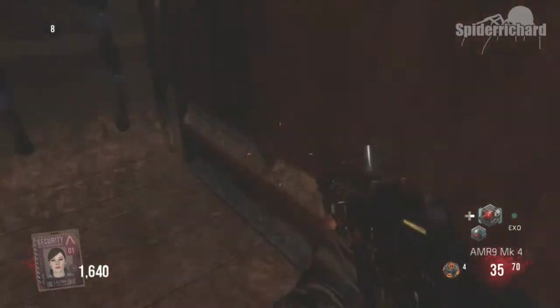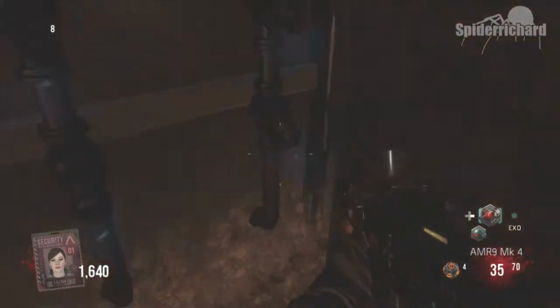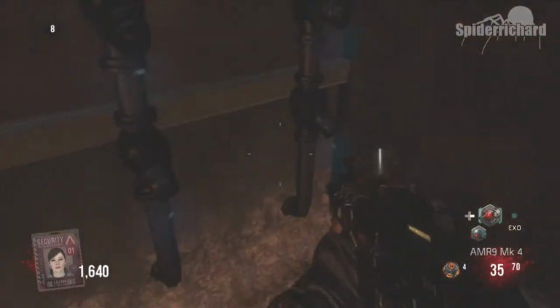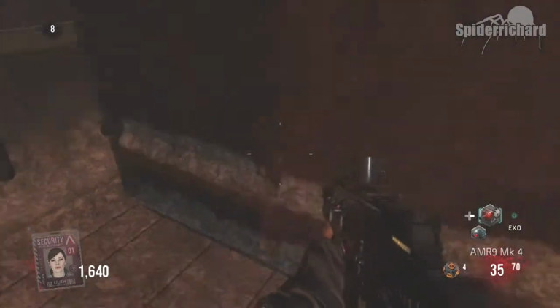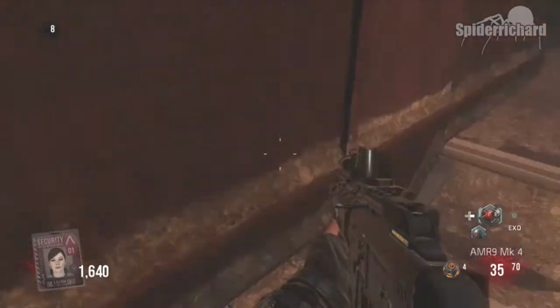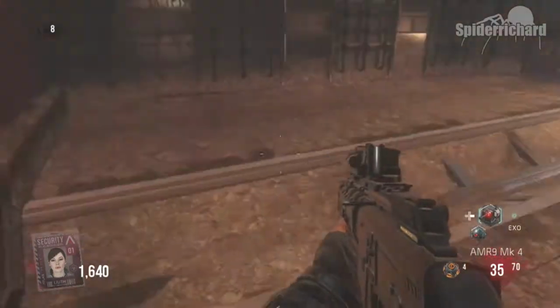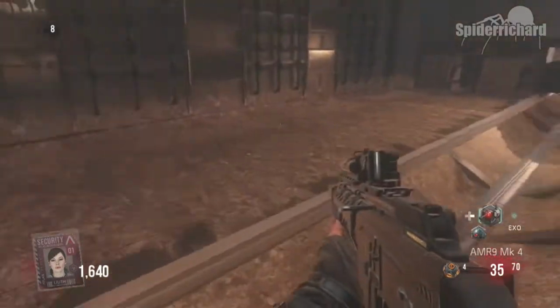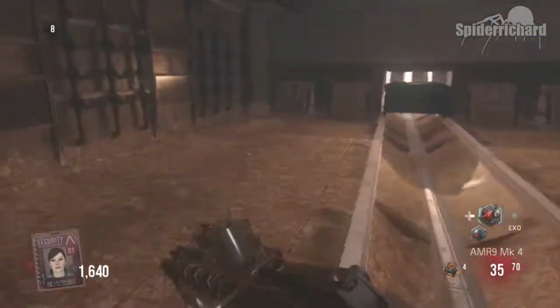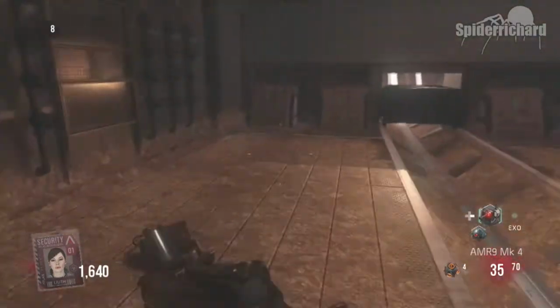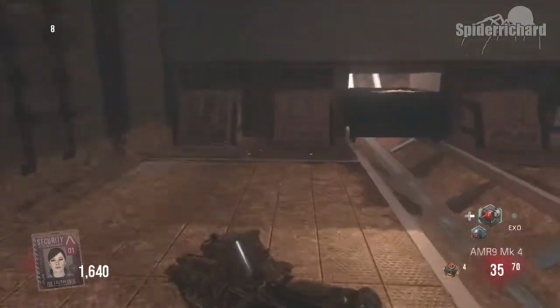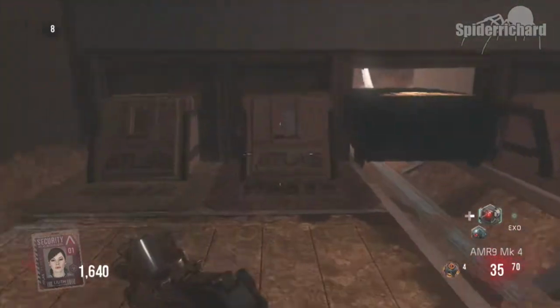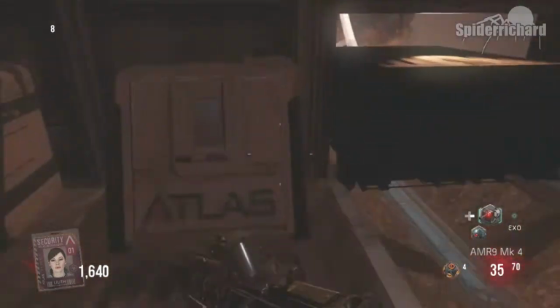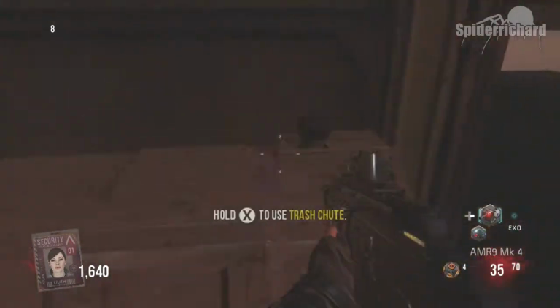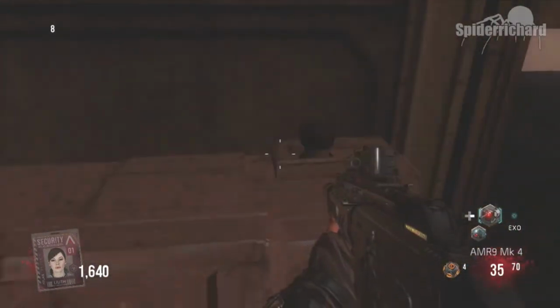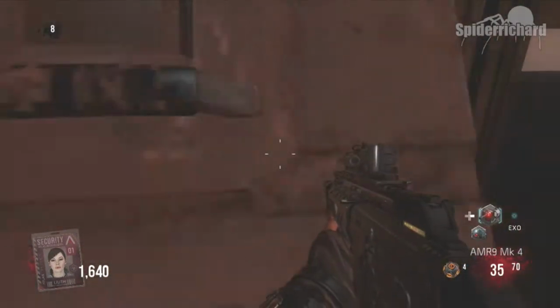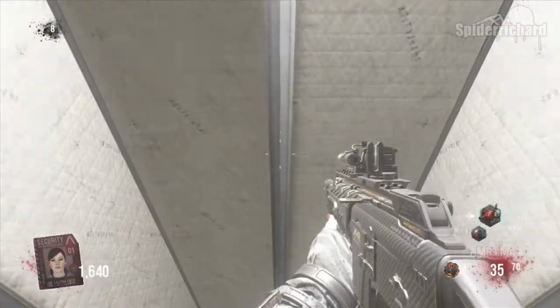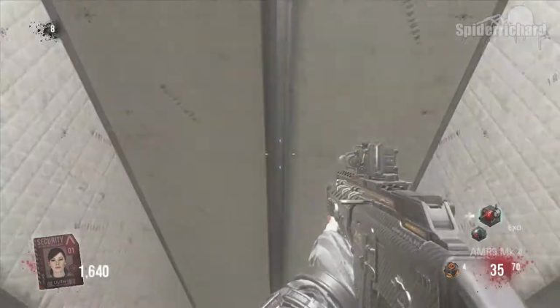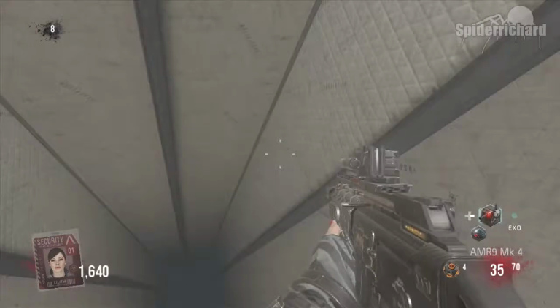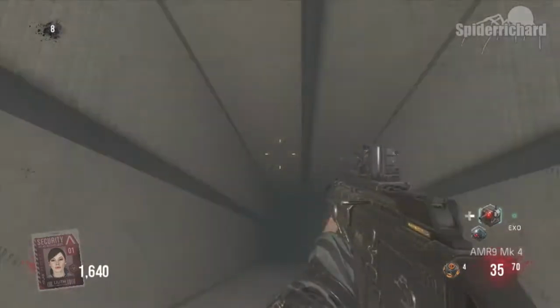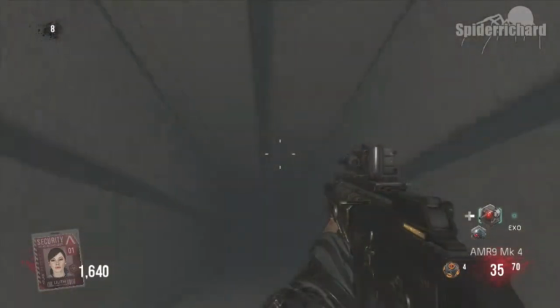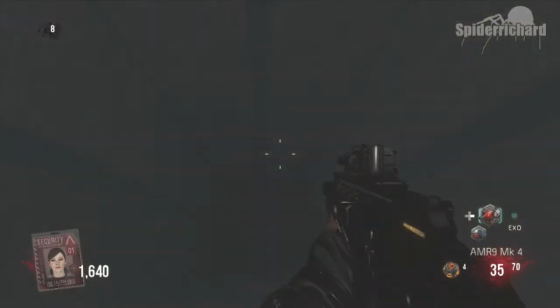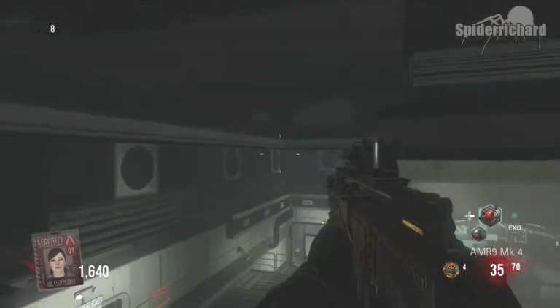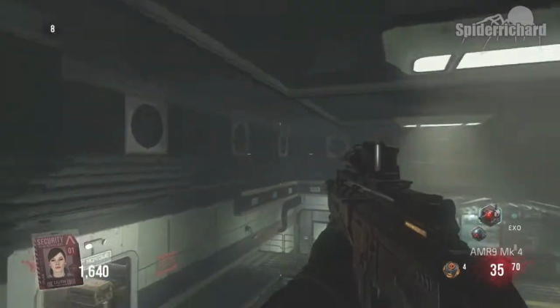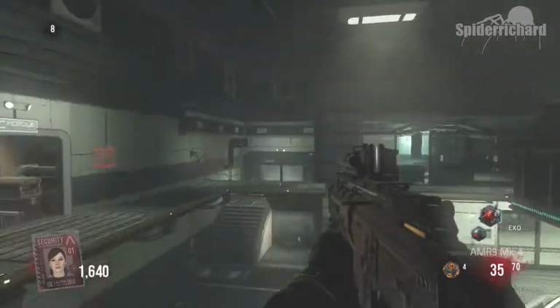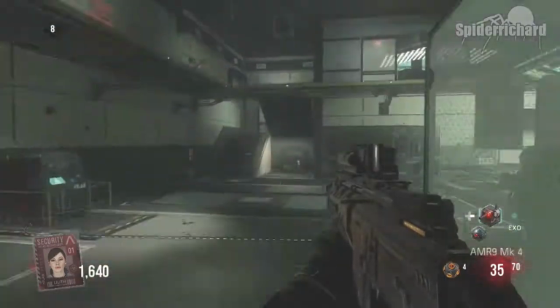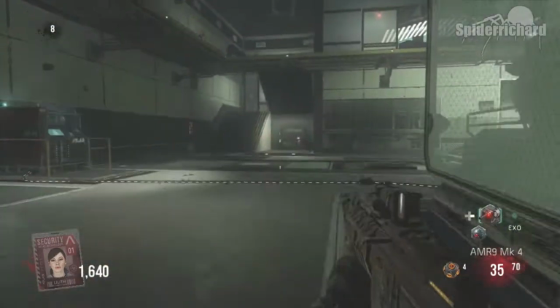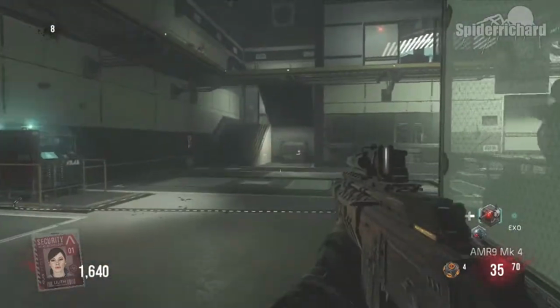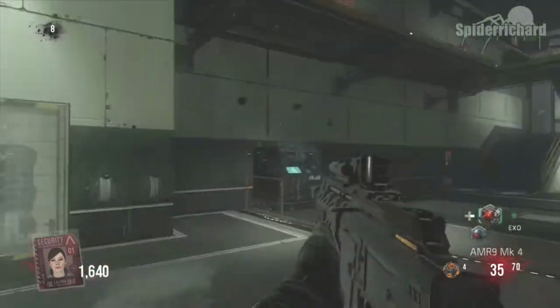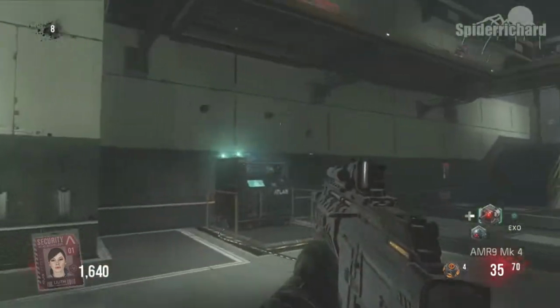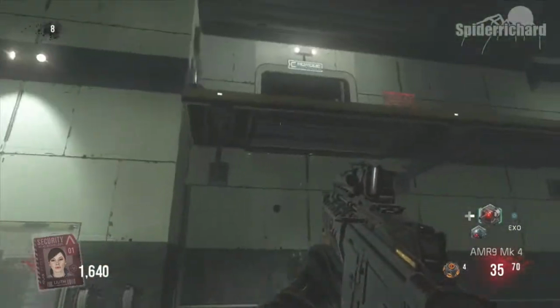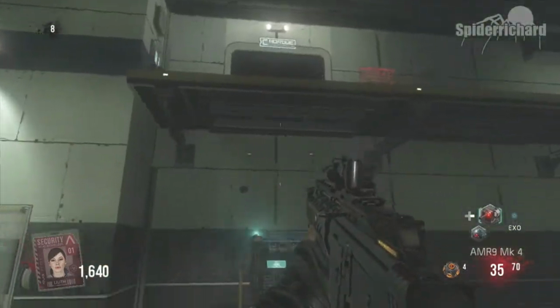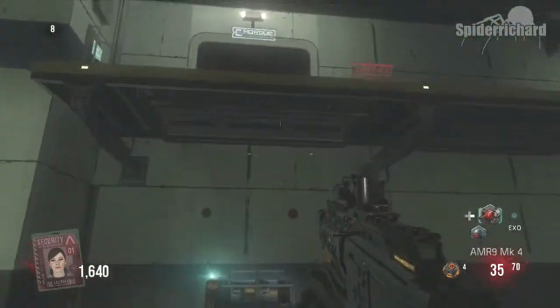A little tip: at the beginning of every single round the price of the trash chute goes back down to 100. So if you don't get it, at worst you'll have to spend 600 credits.